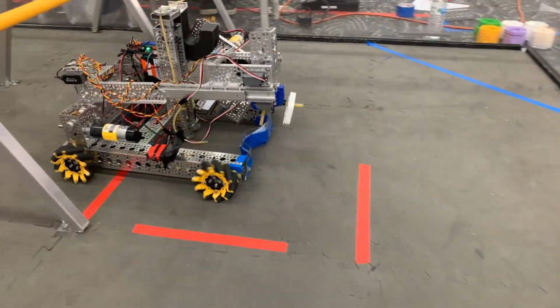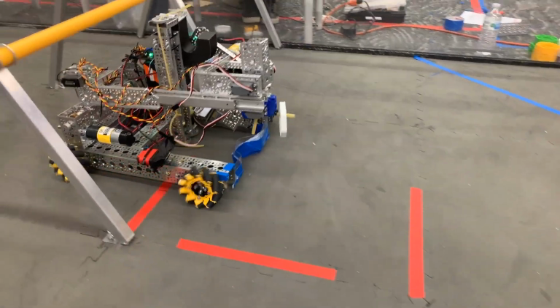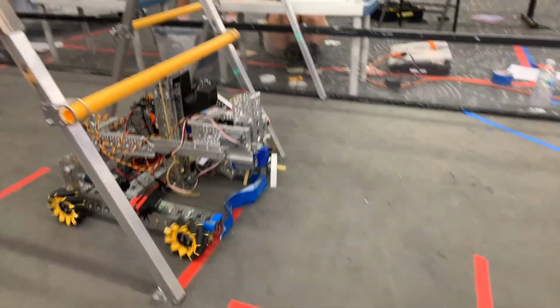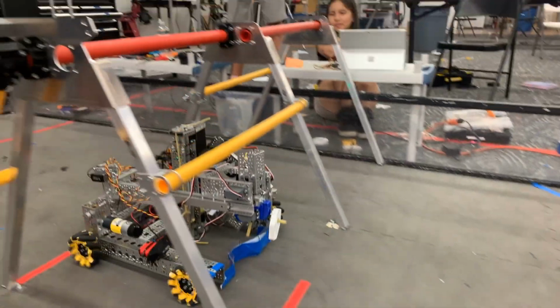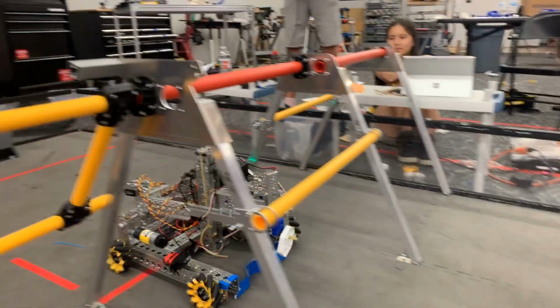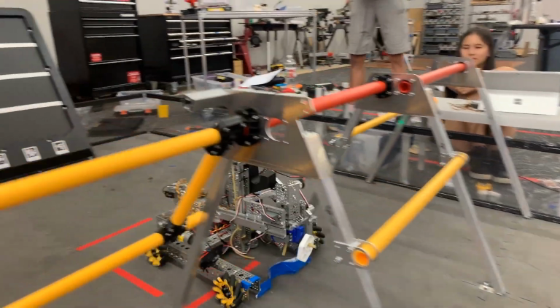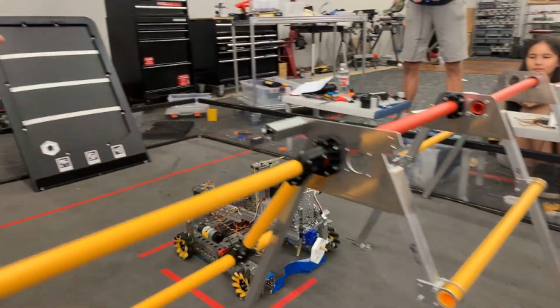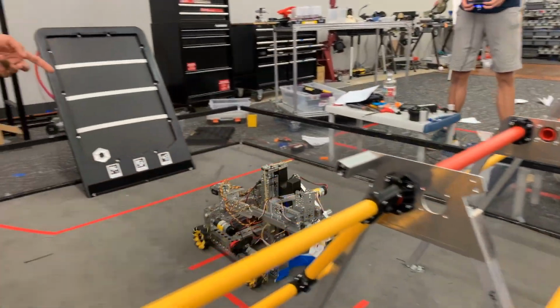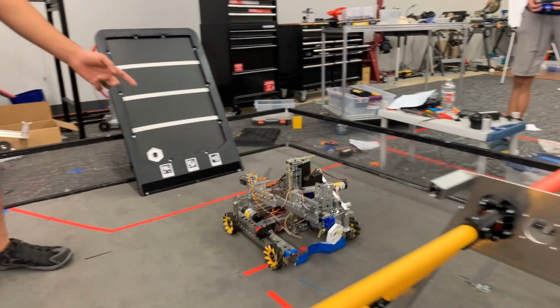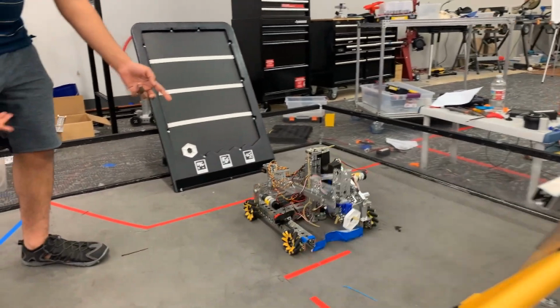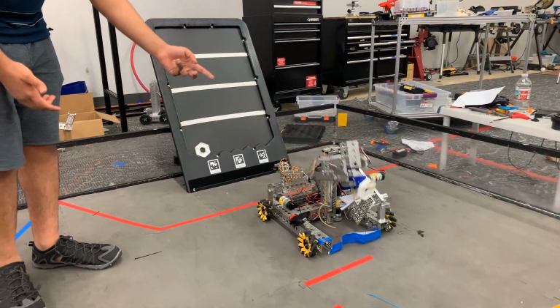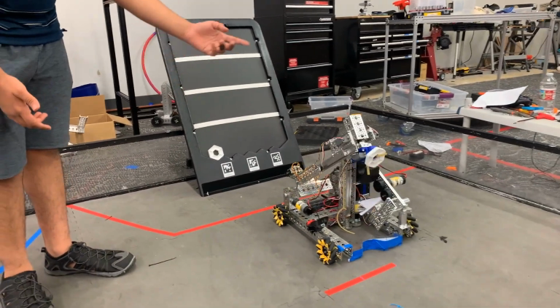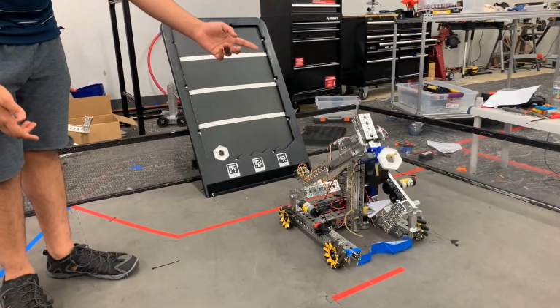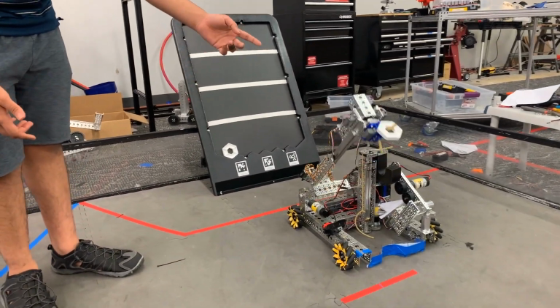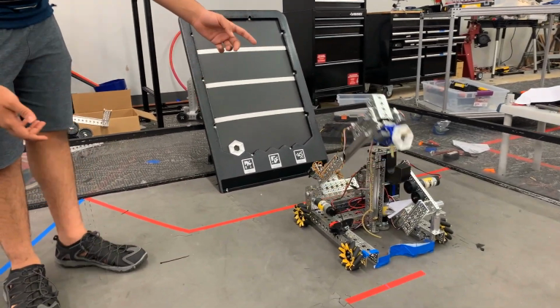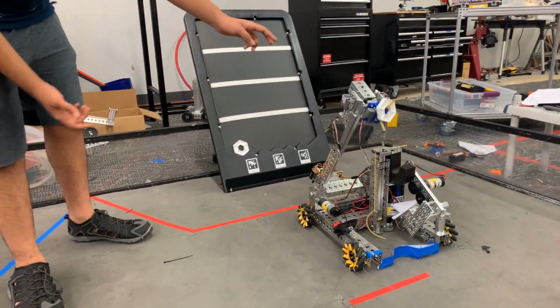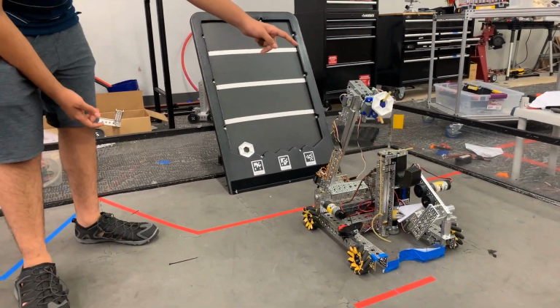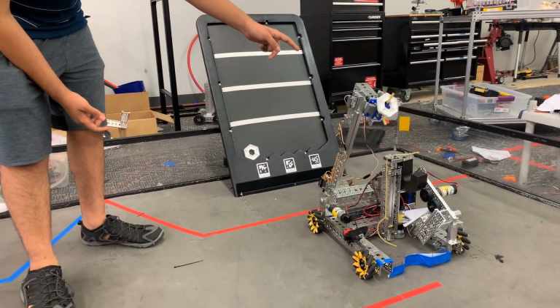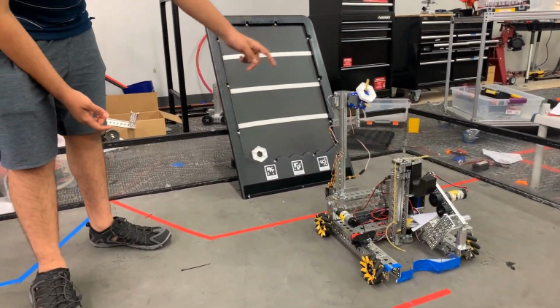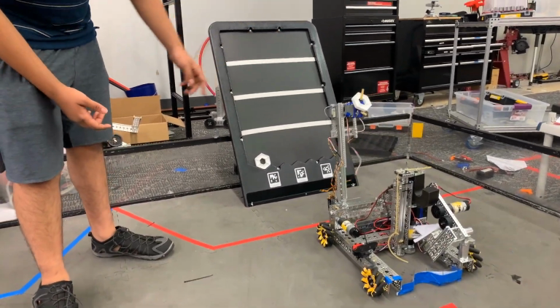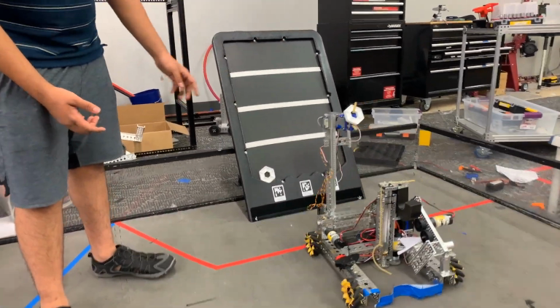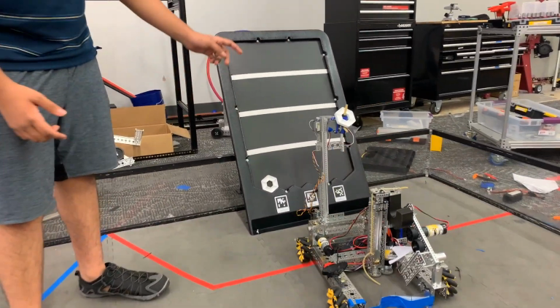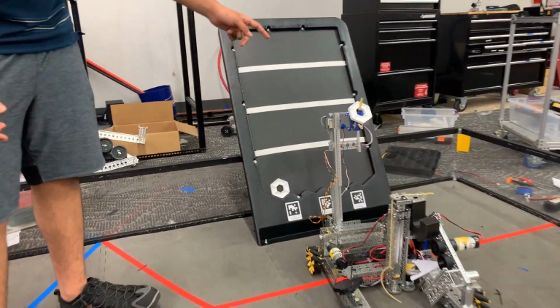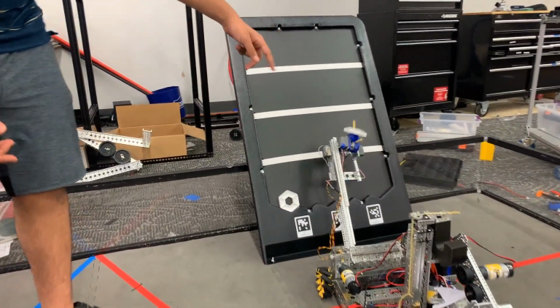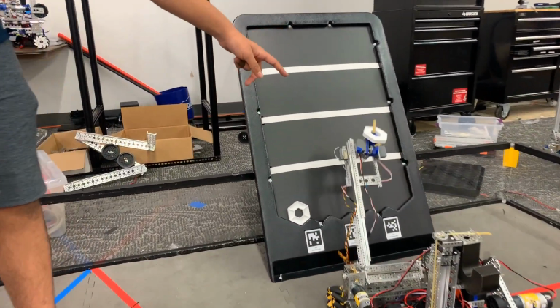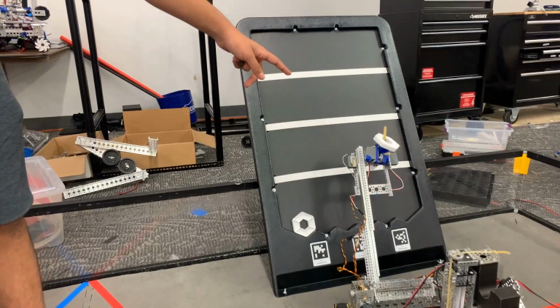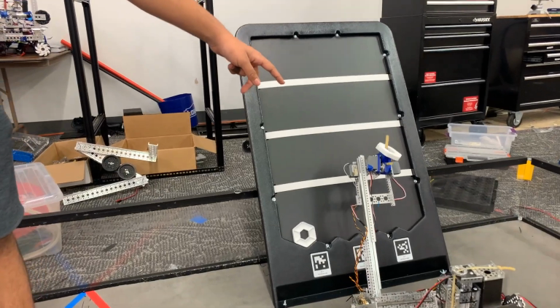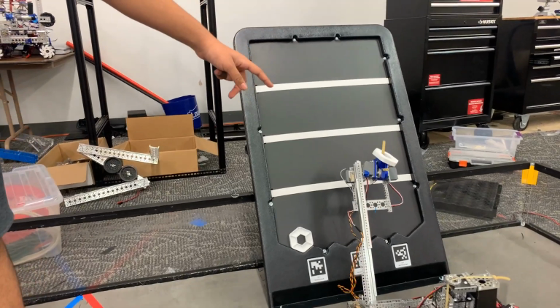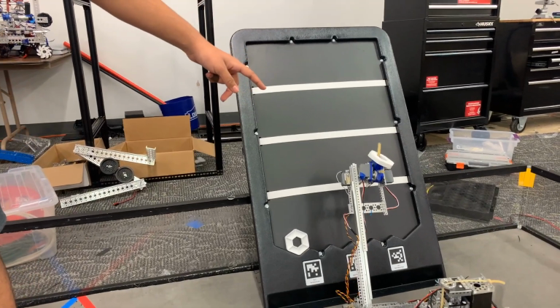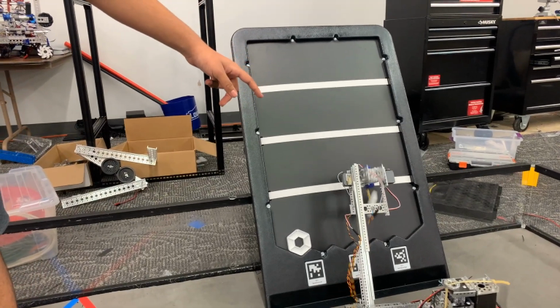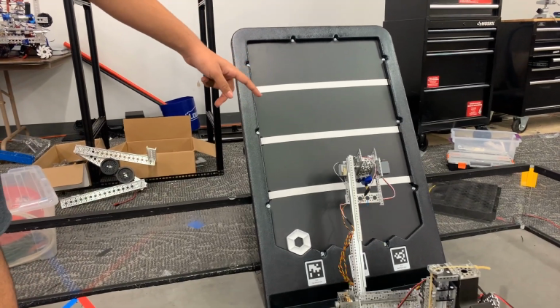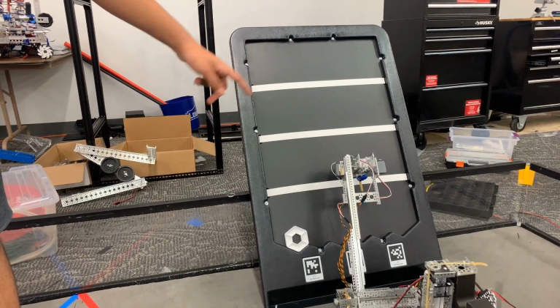So now we also look at the differential. This is actually a differential, so it uses two solos to allow us to rotate this cloth.